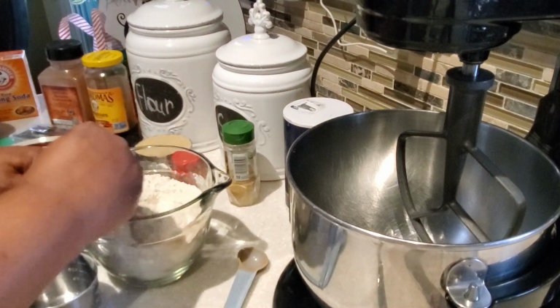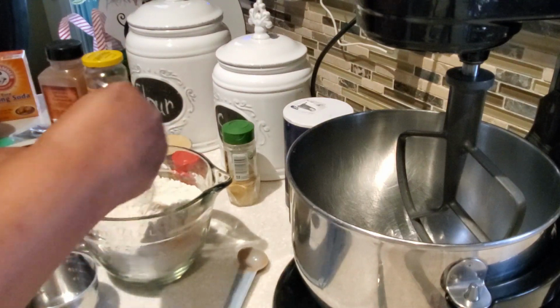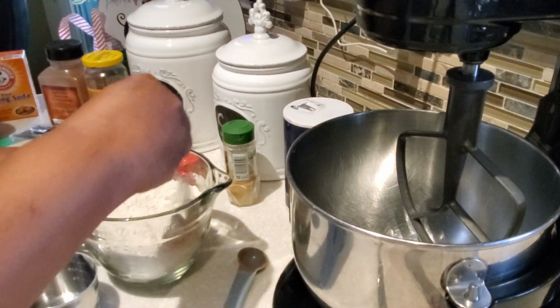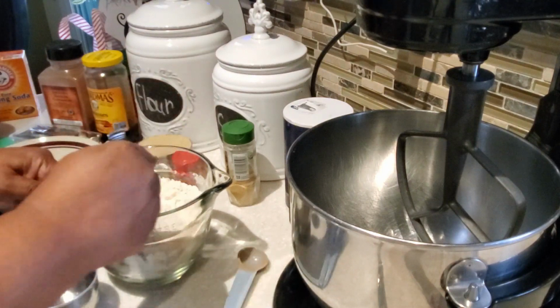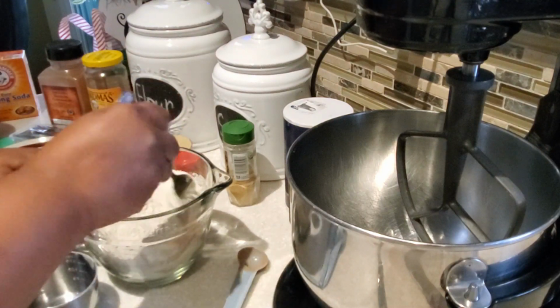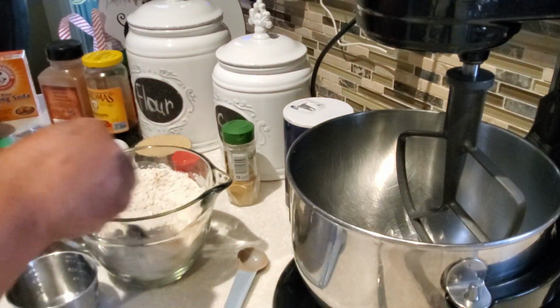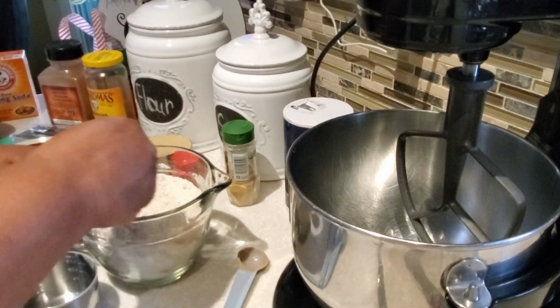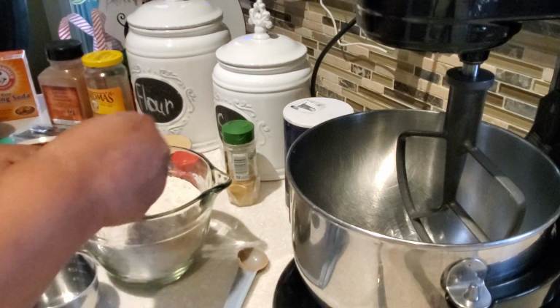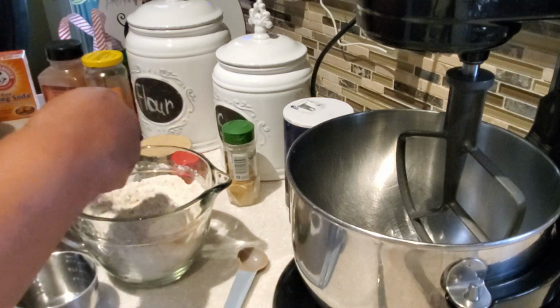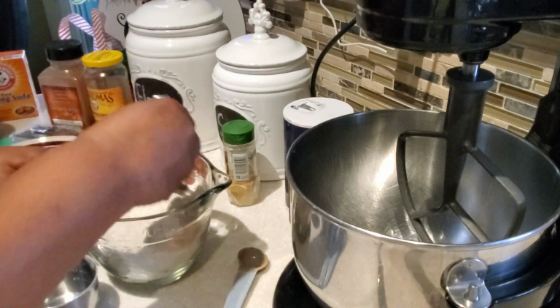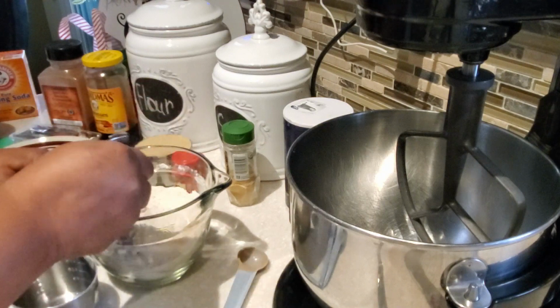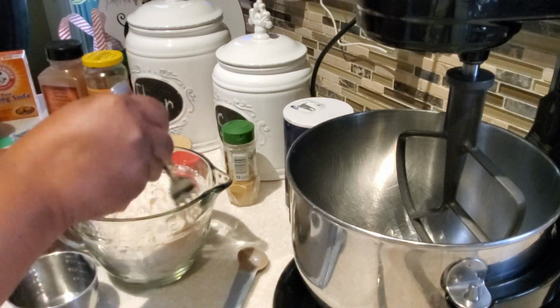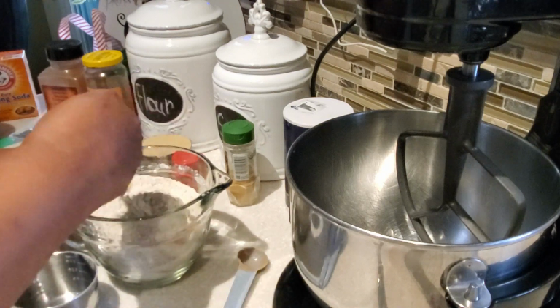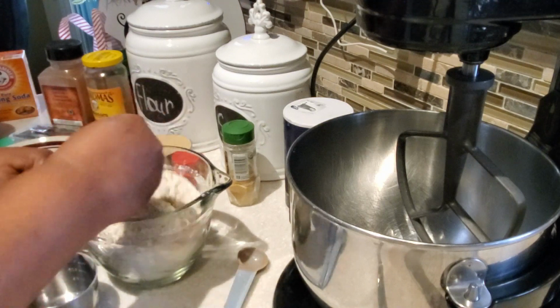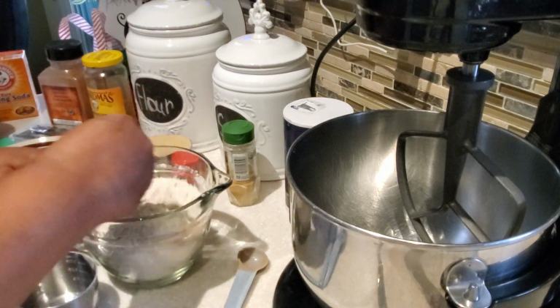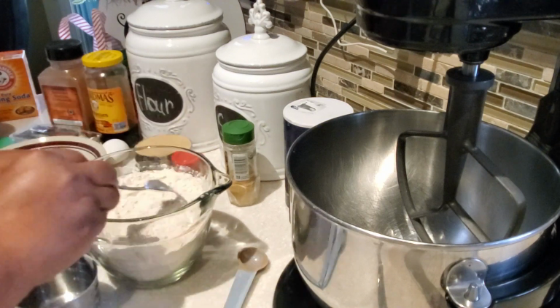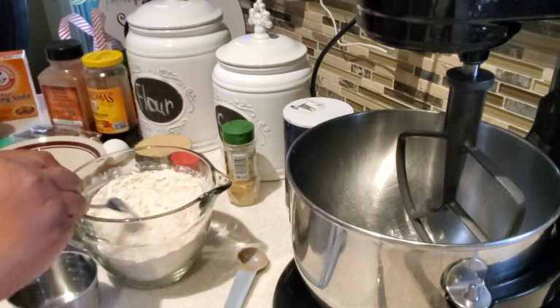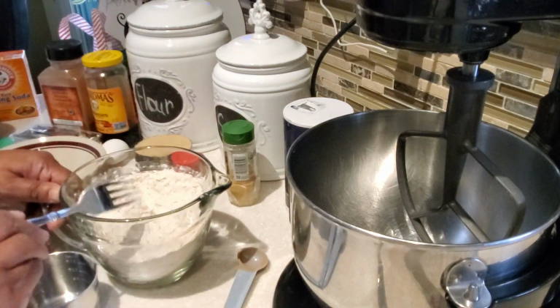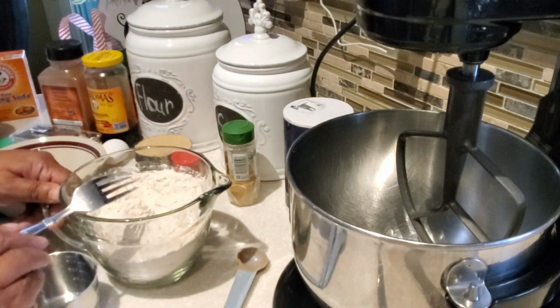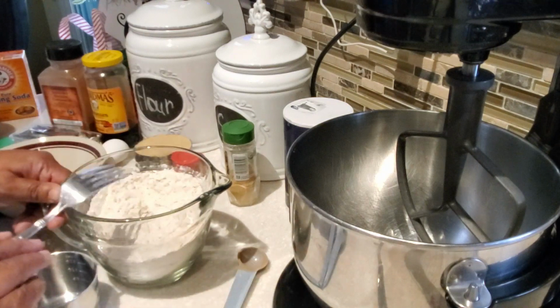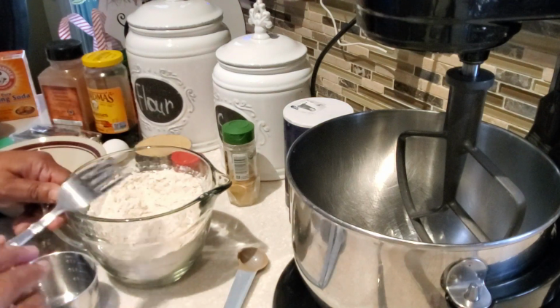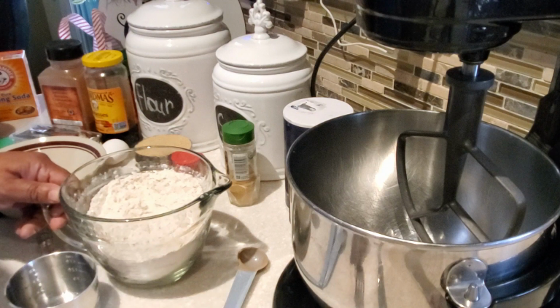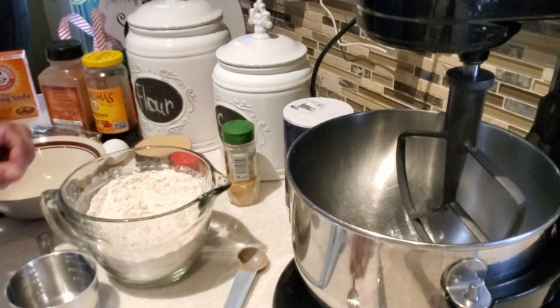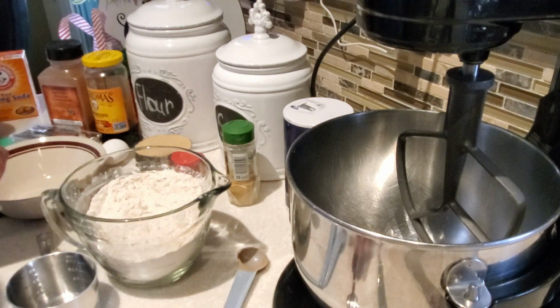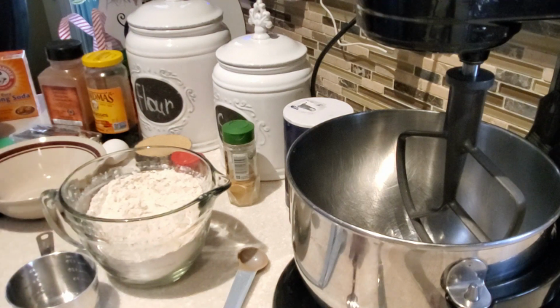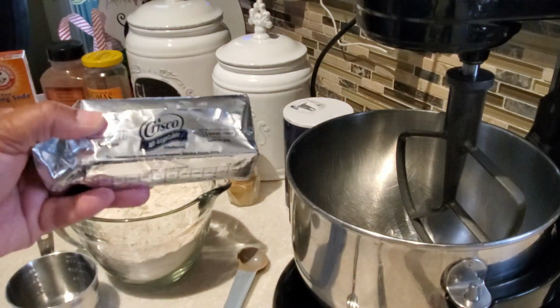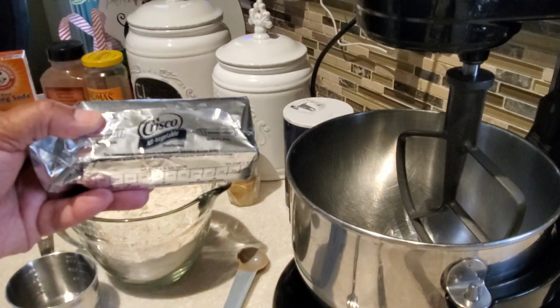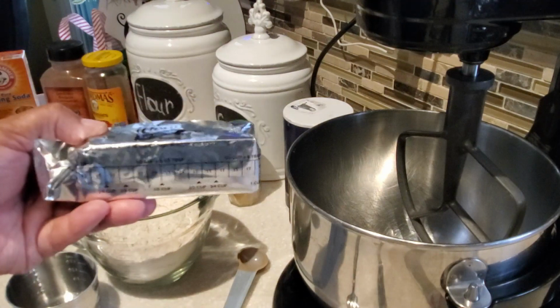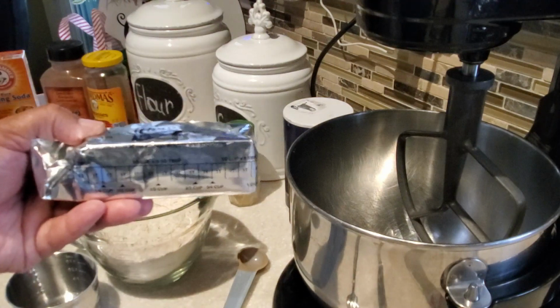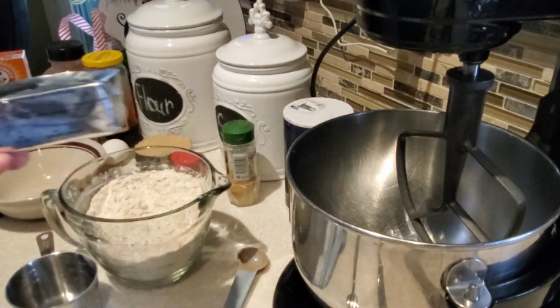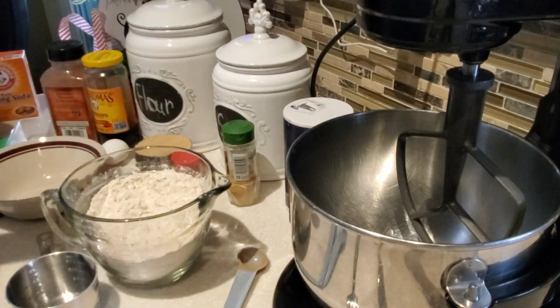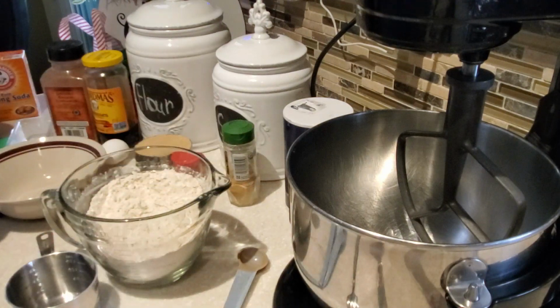In the description box below I will have a list of all the ingredients you need to make these wonderful gingersnap cookies for your friends and family, but what I'm sharing with you here is how to take those ingredients and put them all together.